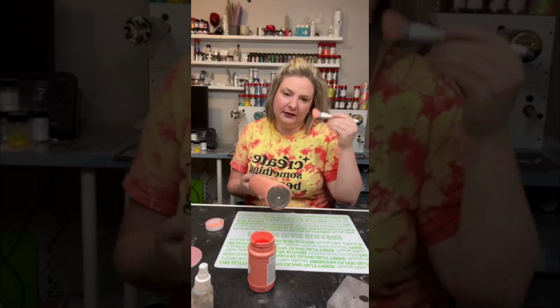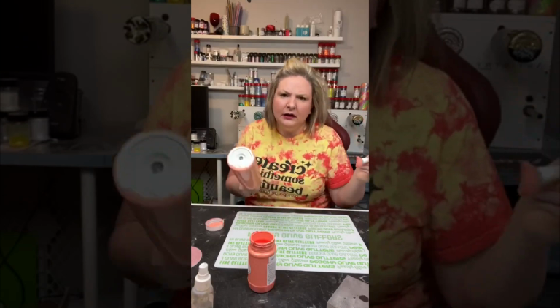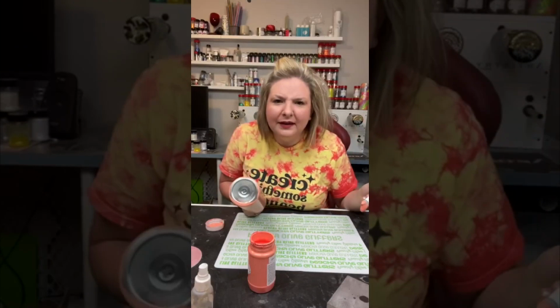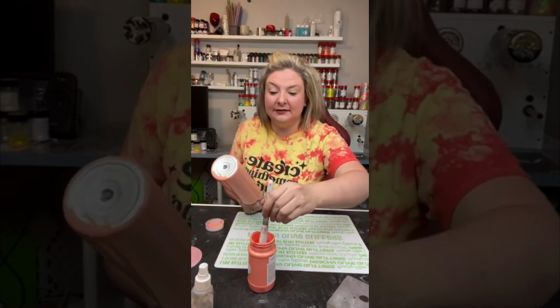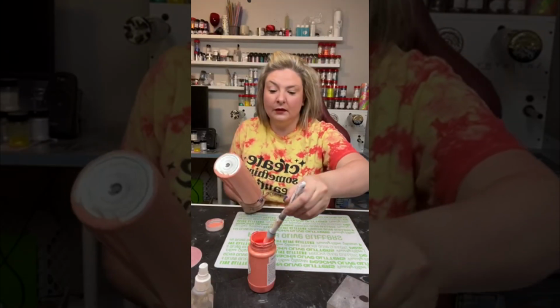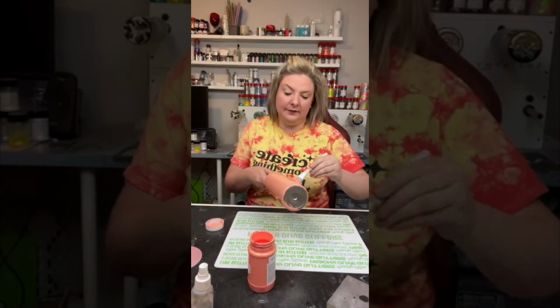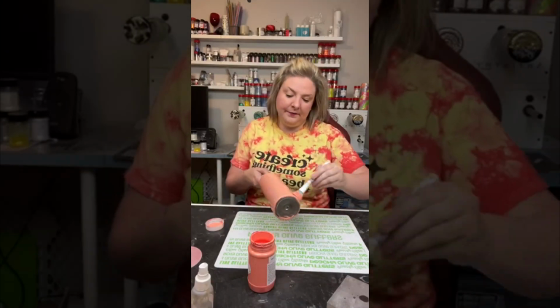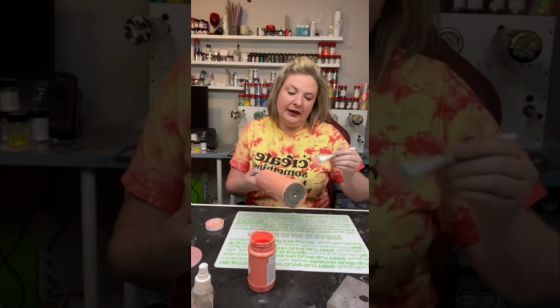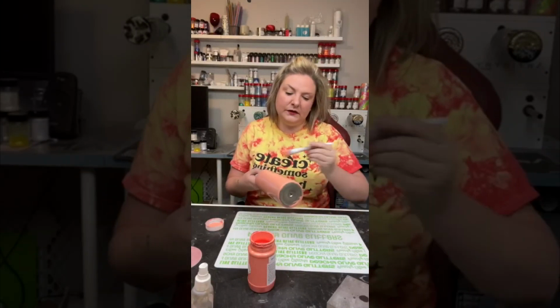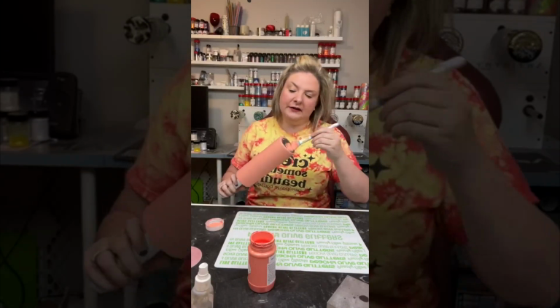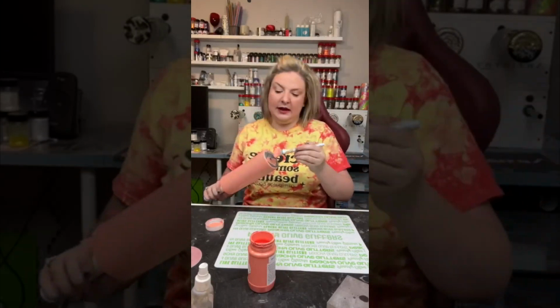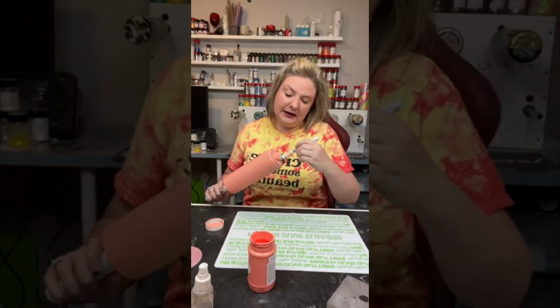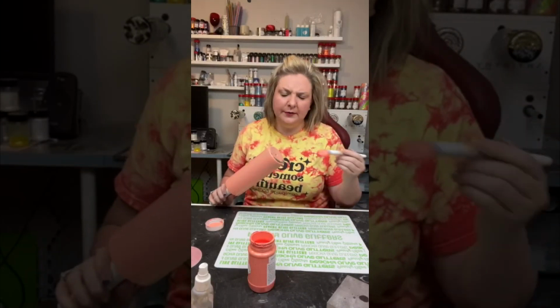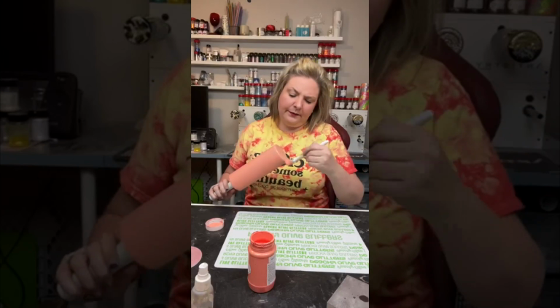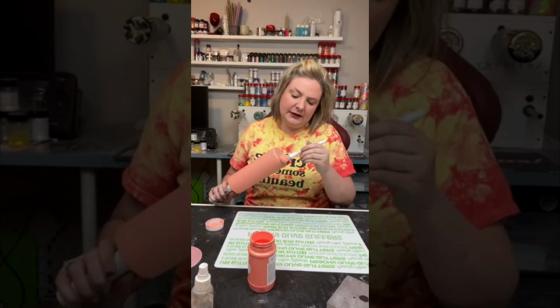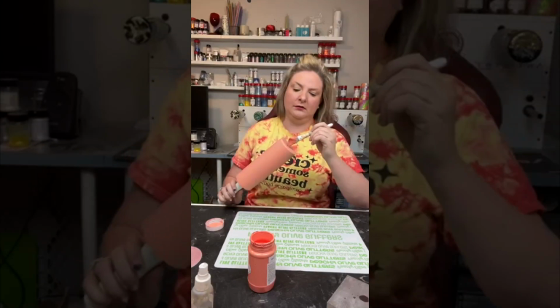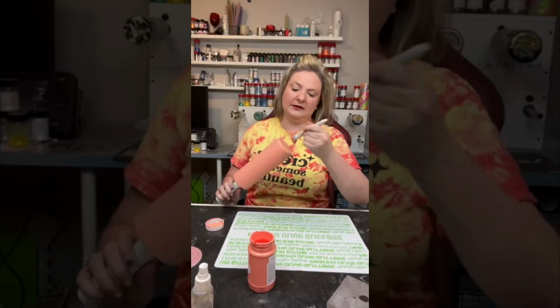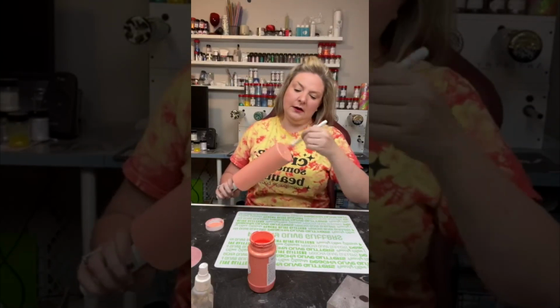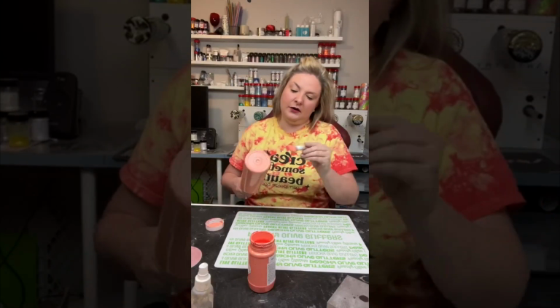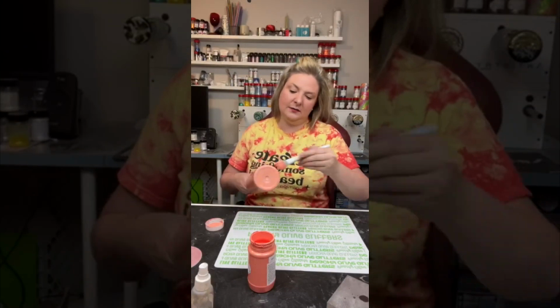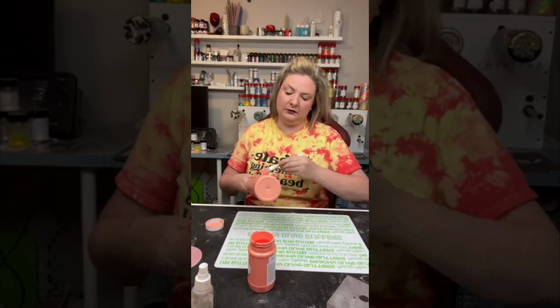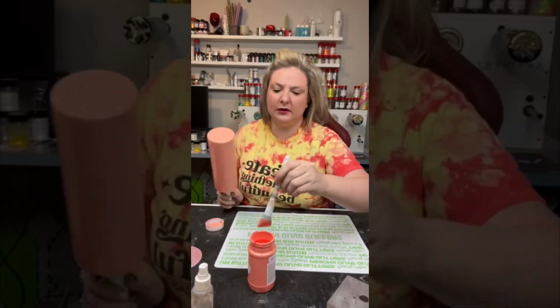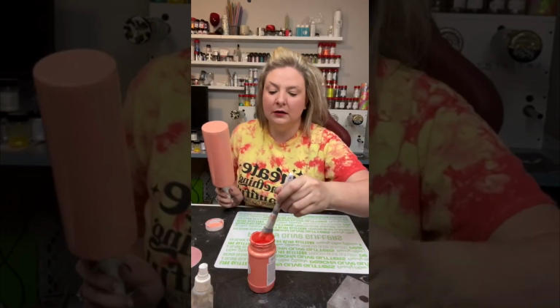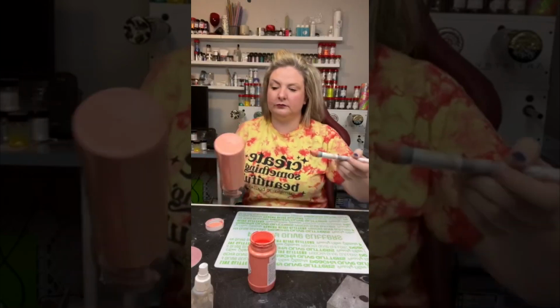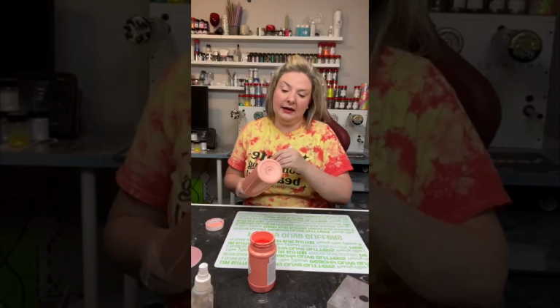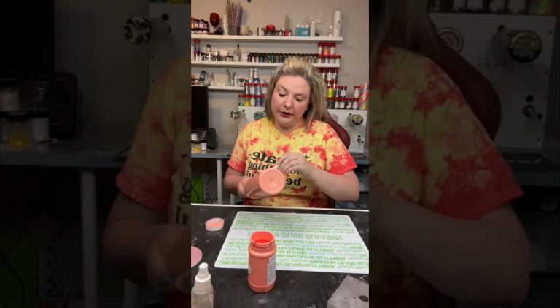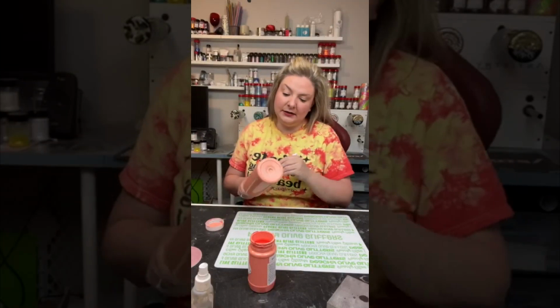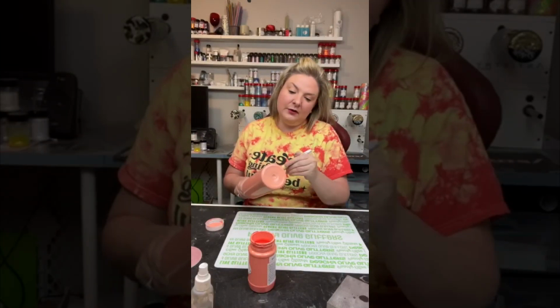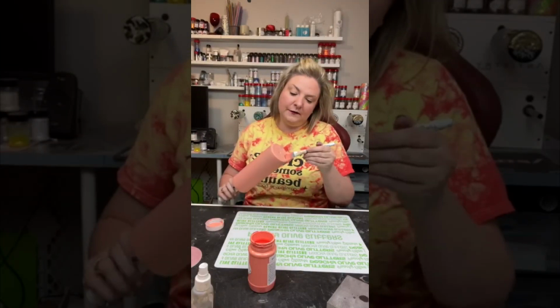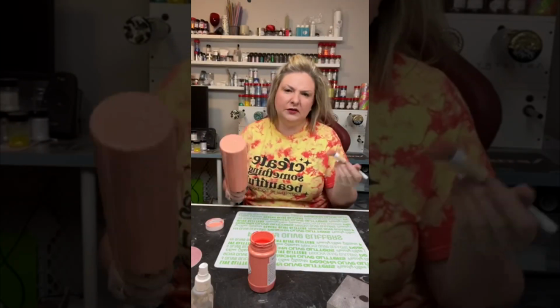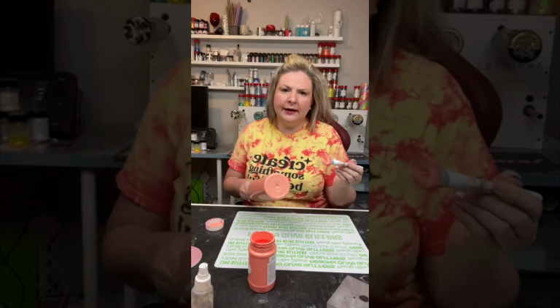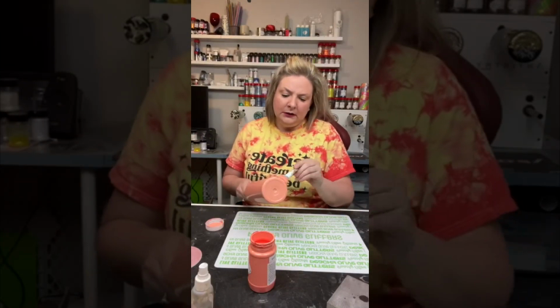I use my heat gun to dry it quickly and then I'm going to move into a second coat of paint. You don't have to do two coats because you can see it's covering very nicely. I just do it because I want to make sure that I've got nice even coverage over the whole tumbler.